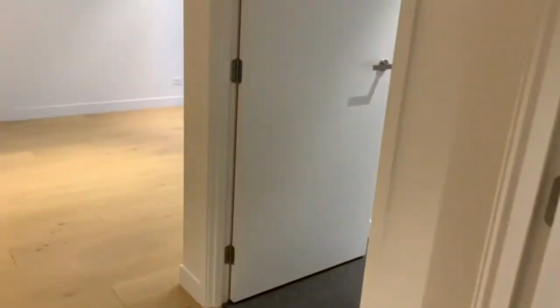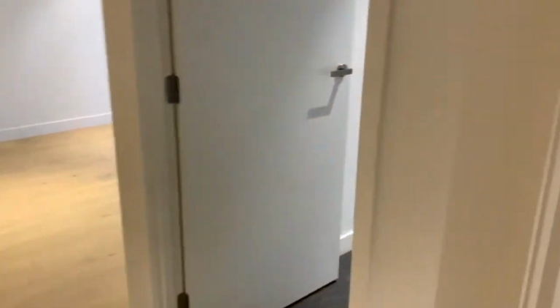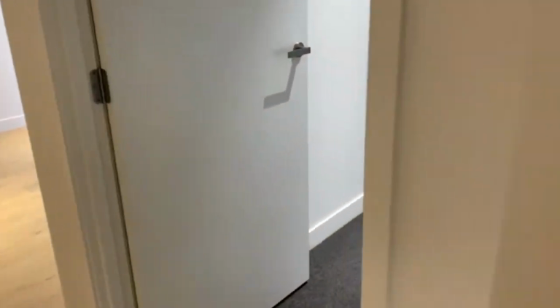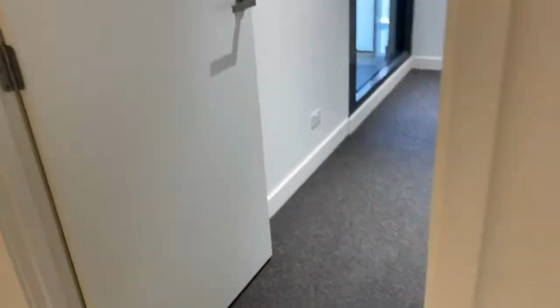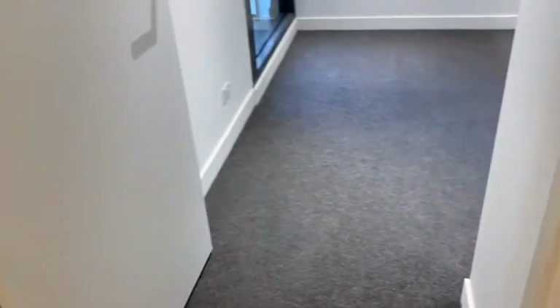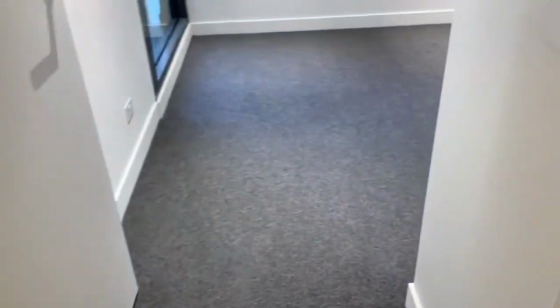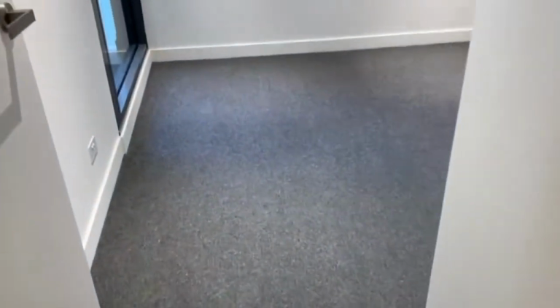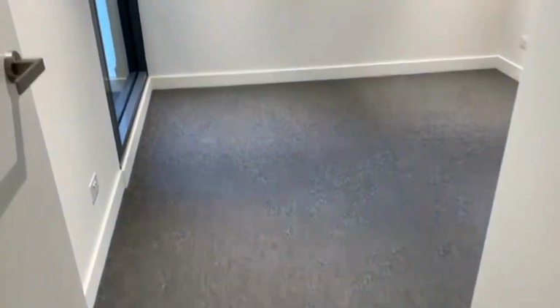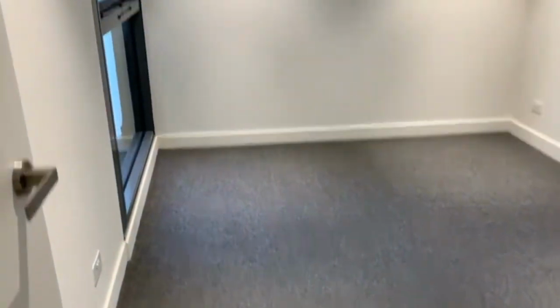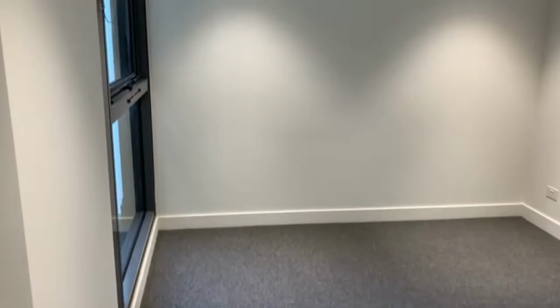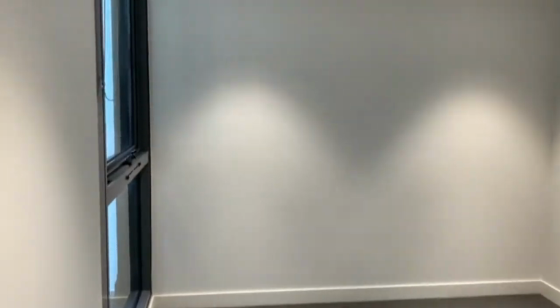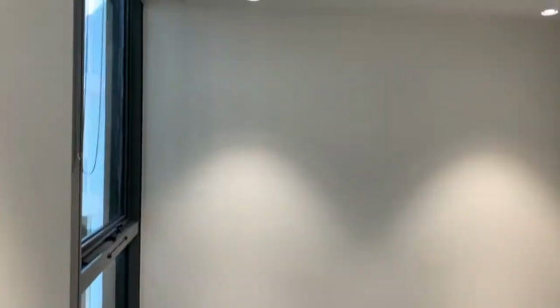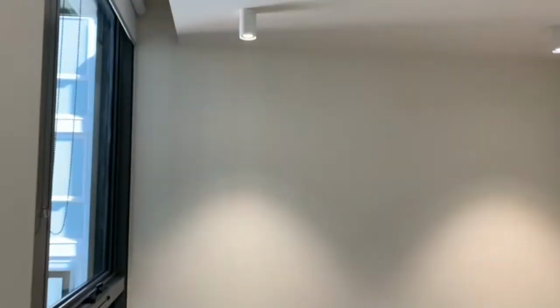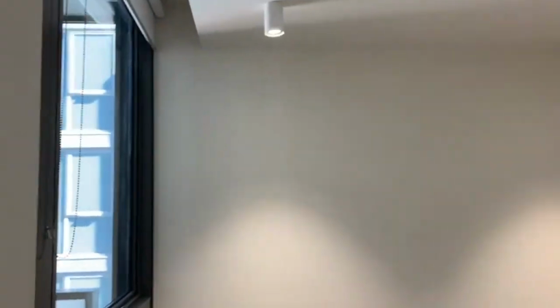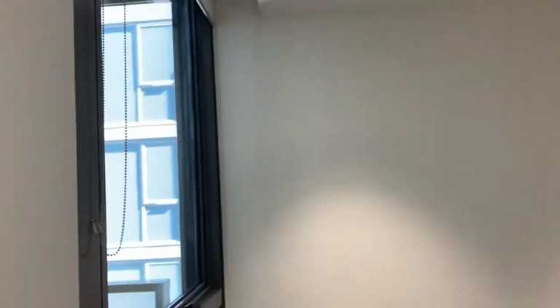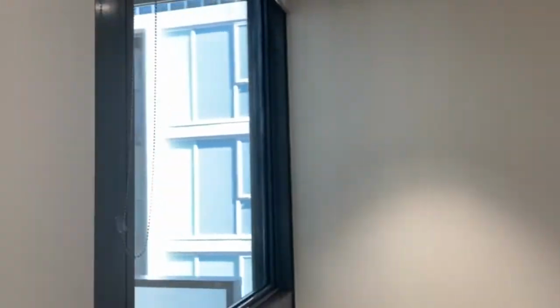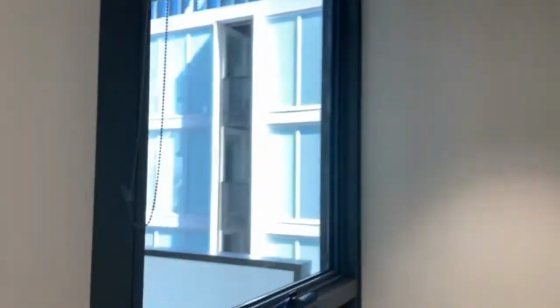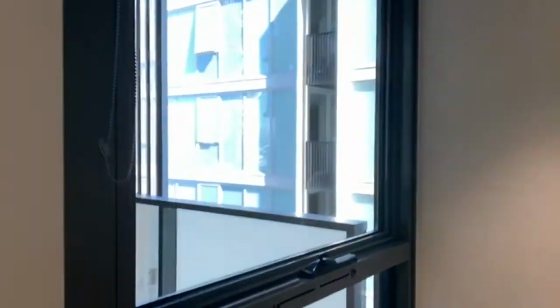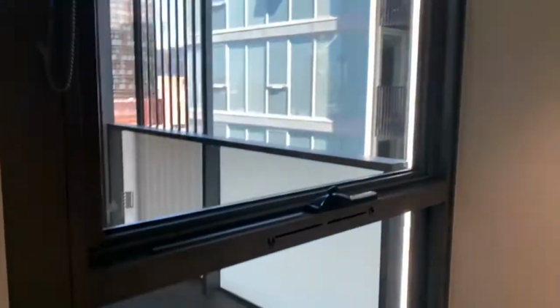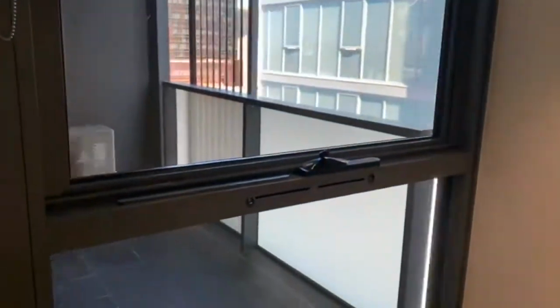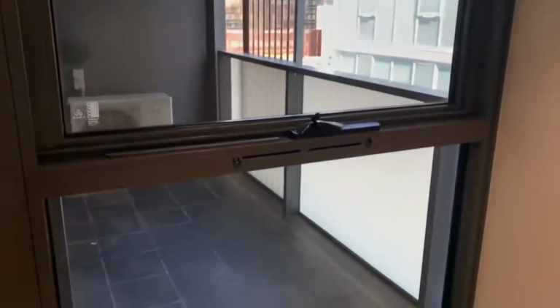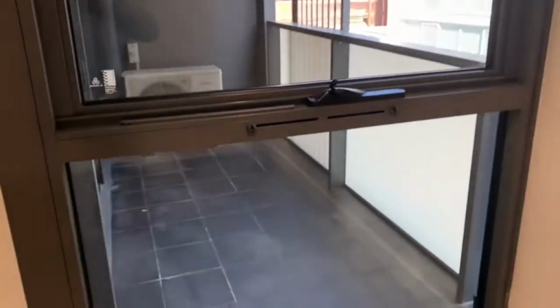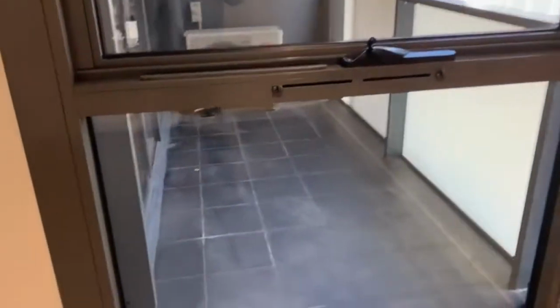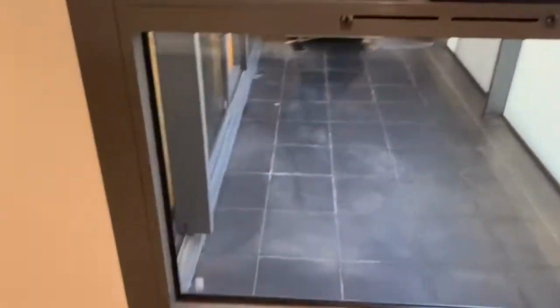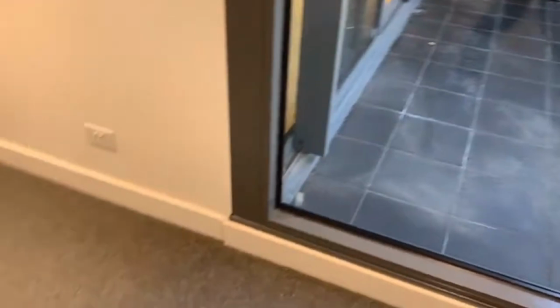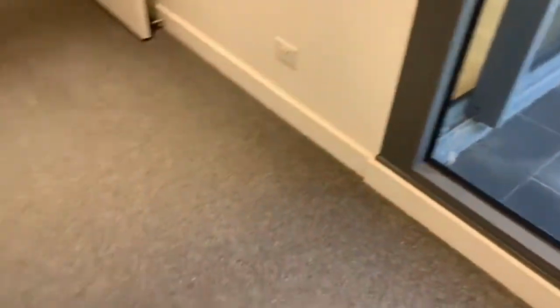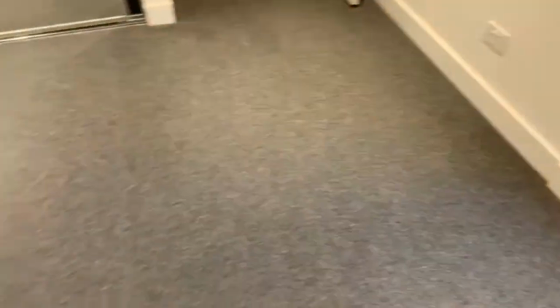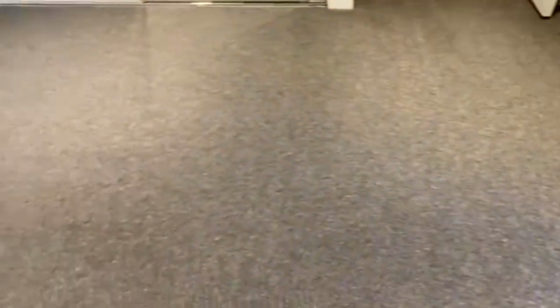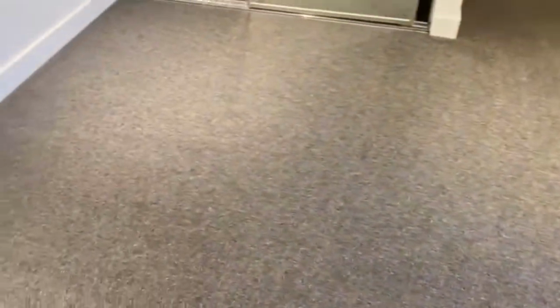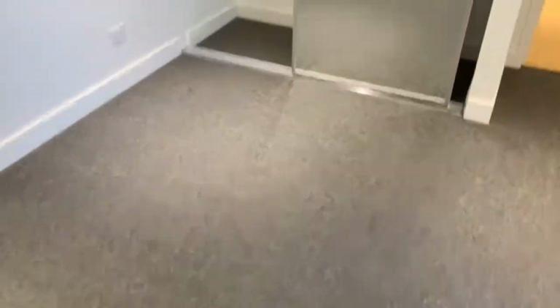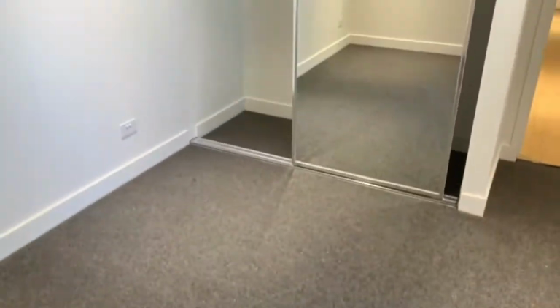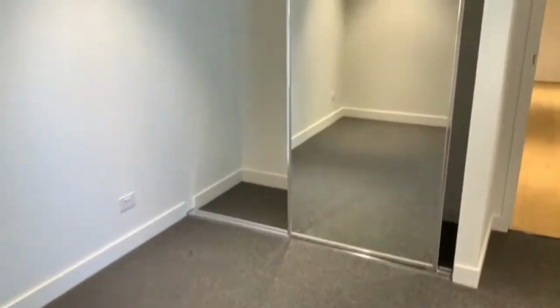Next we have the second bedroom. Also a good size, featuring plenty of natural light as well as floor-to-ceiling built-in robes.